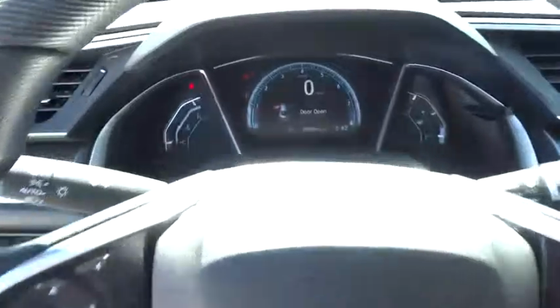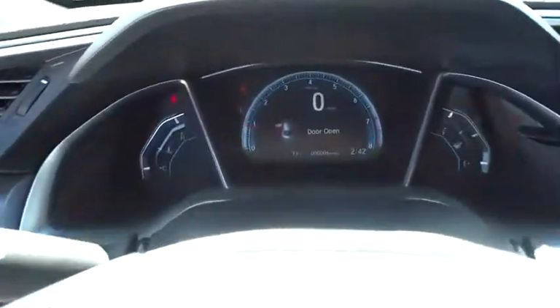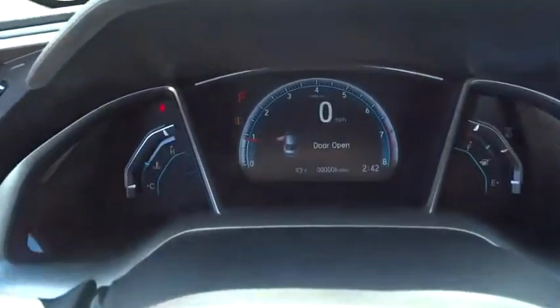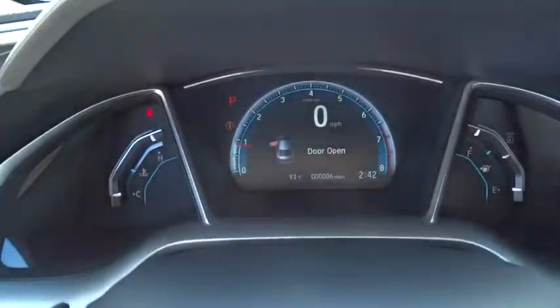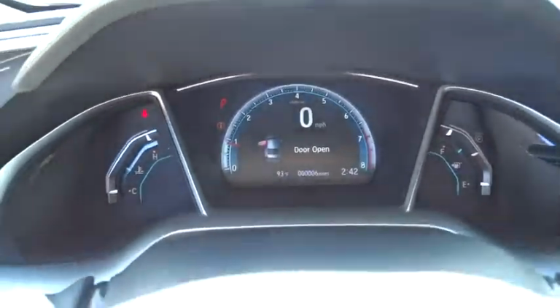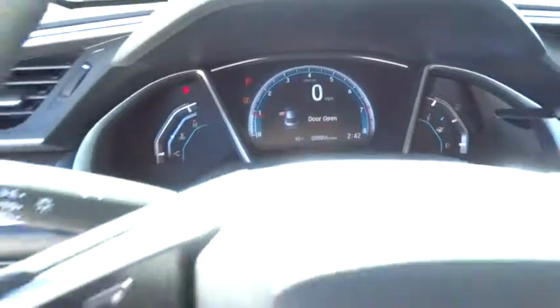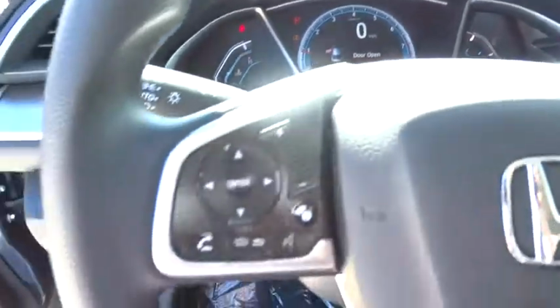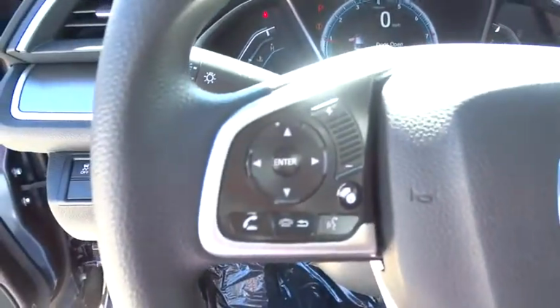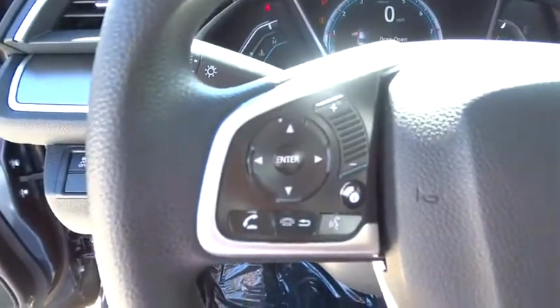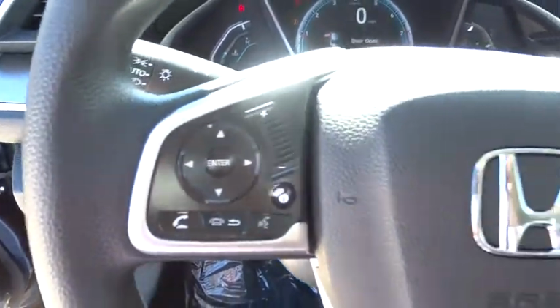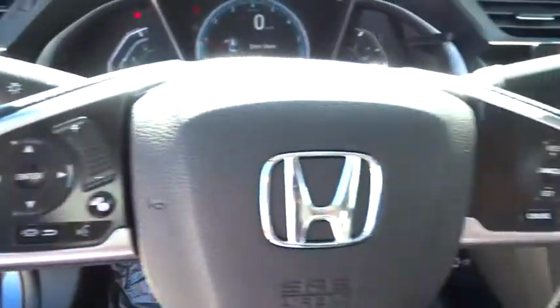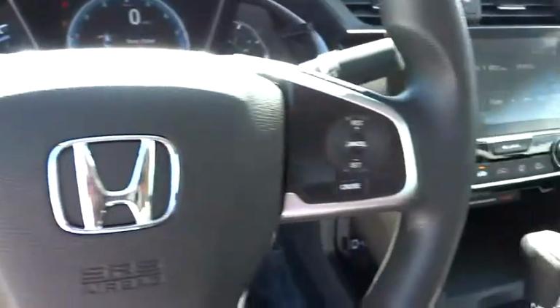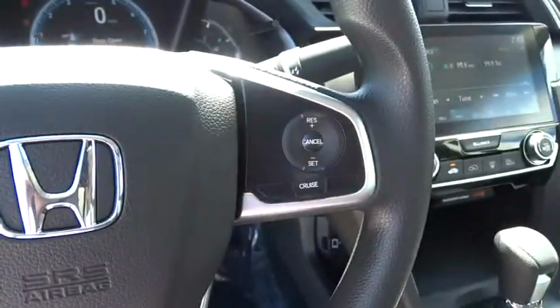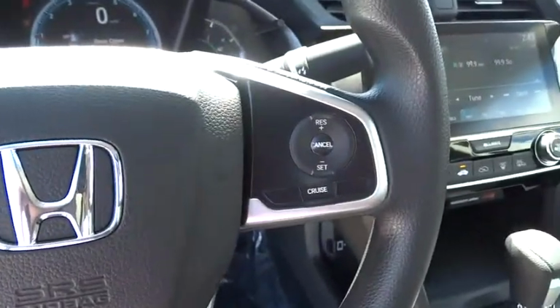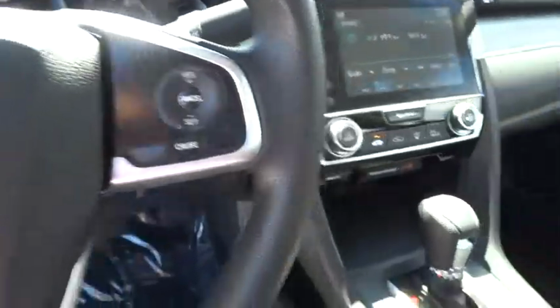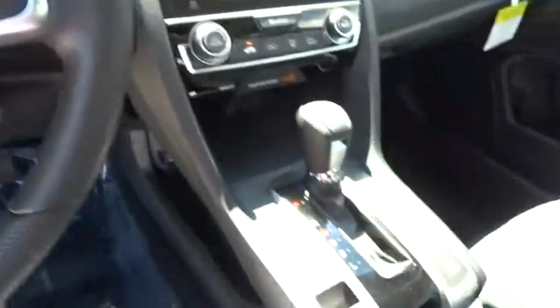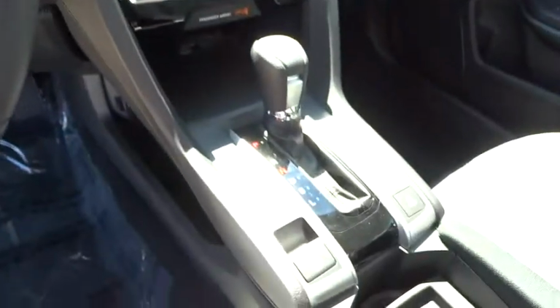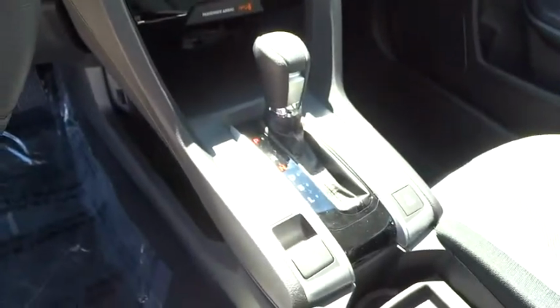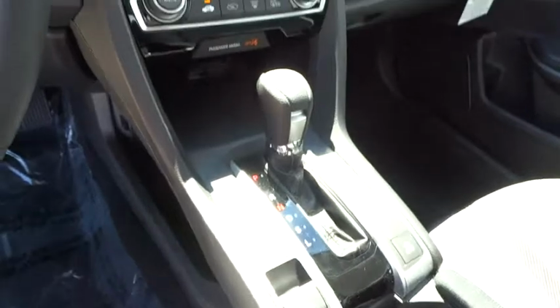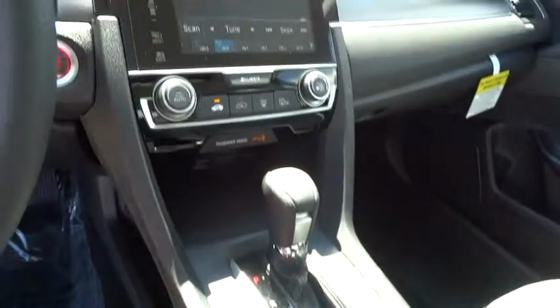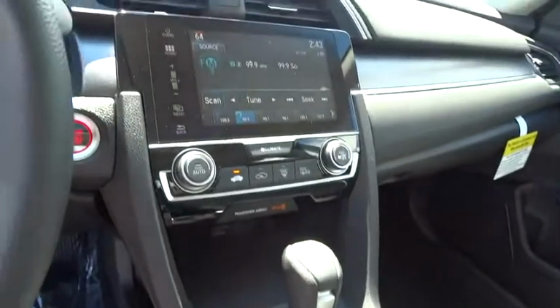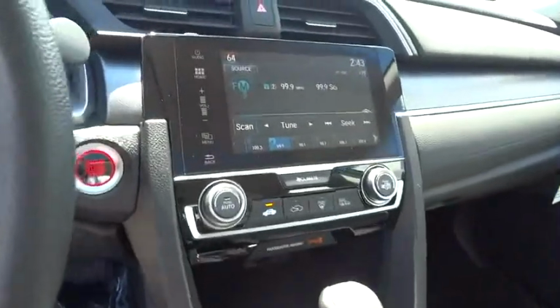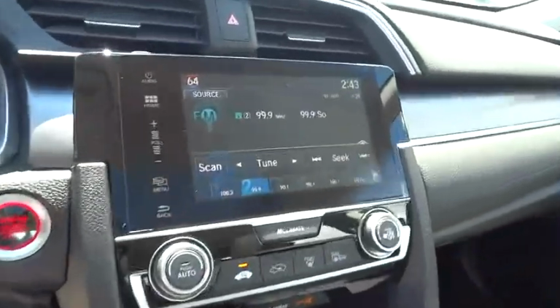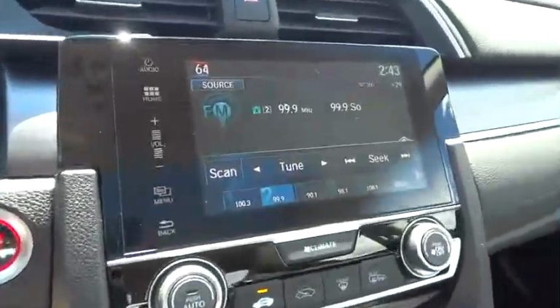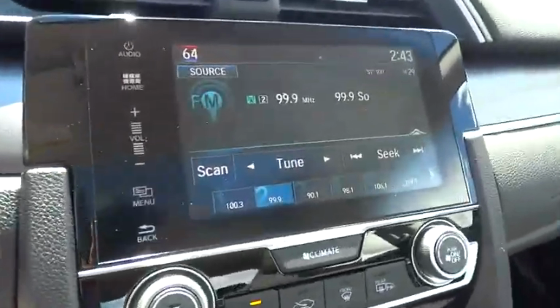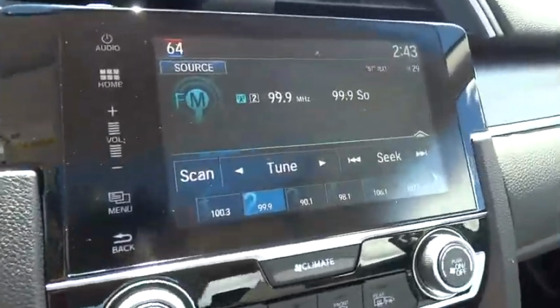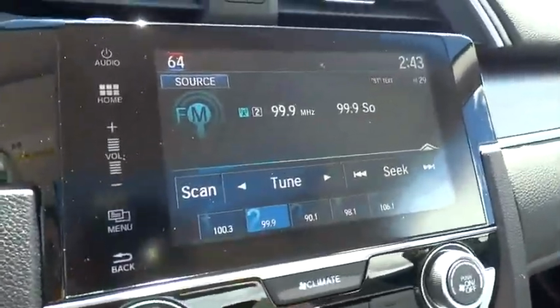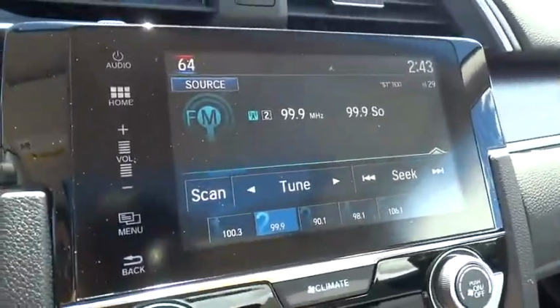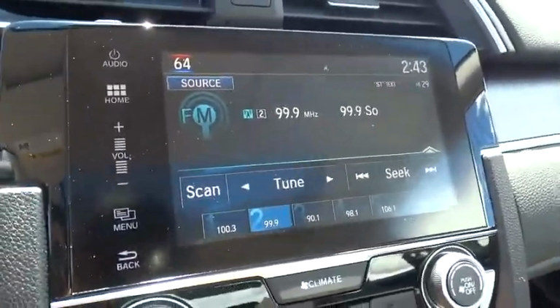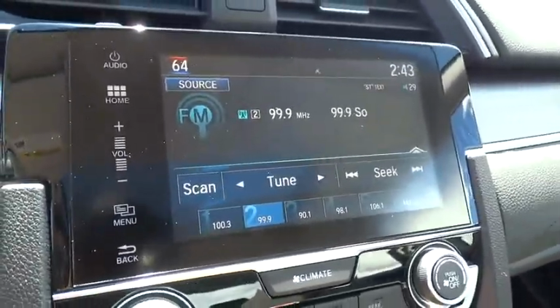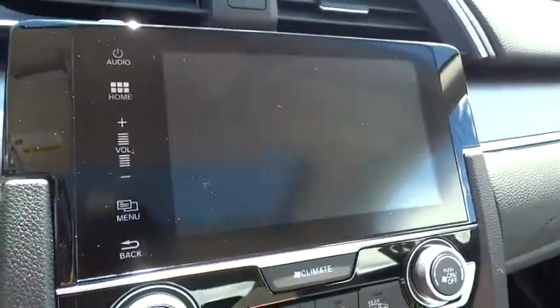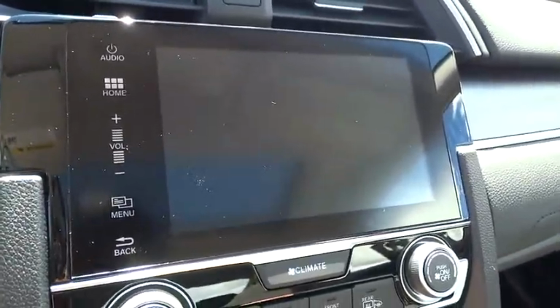2016 Honda Civic. Practical, awesome gas mileage, and incredibly reliable. Here are some of this vehicle's great options.